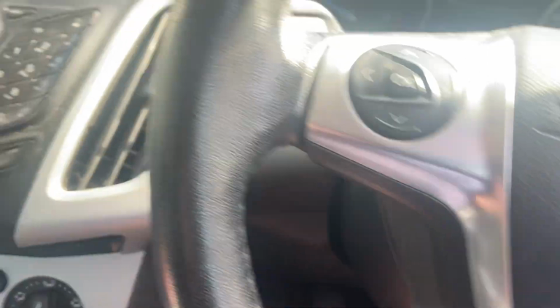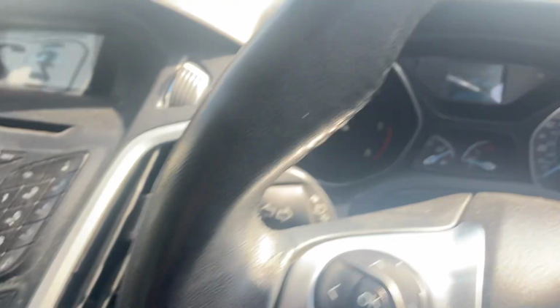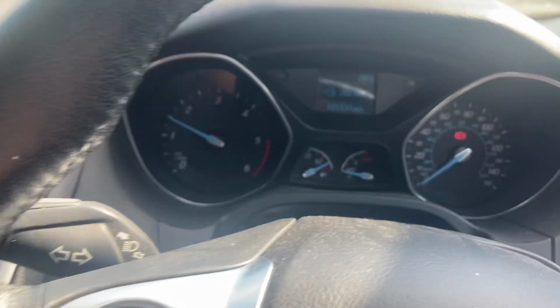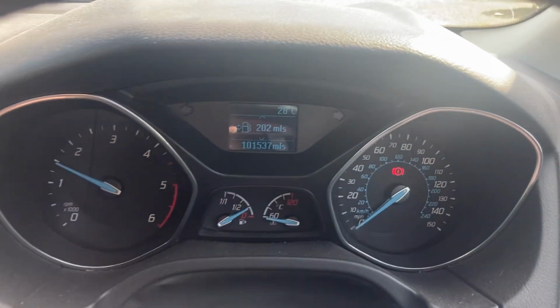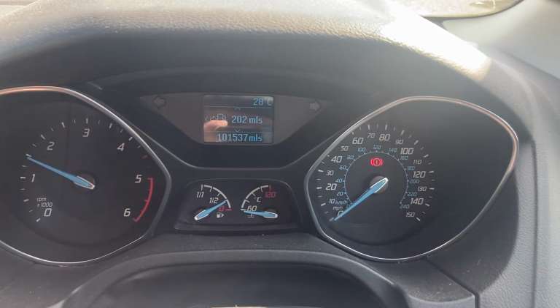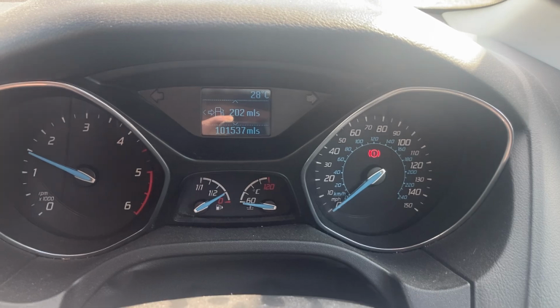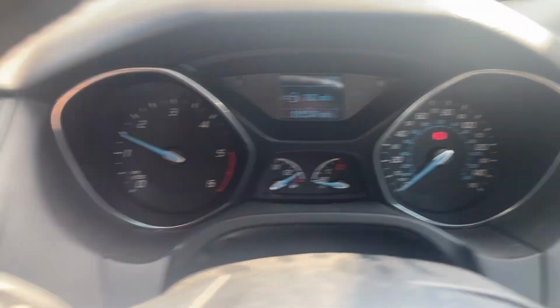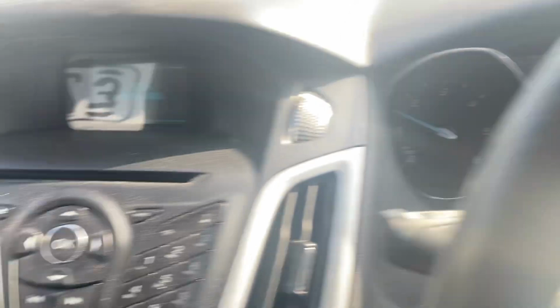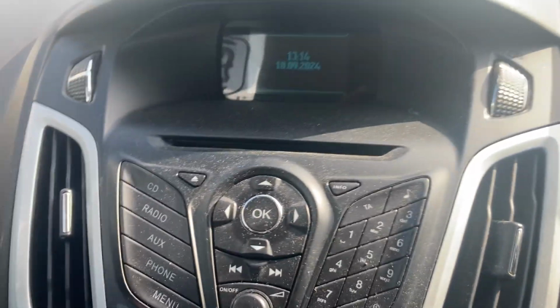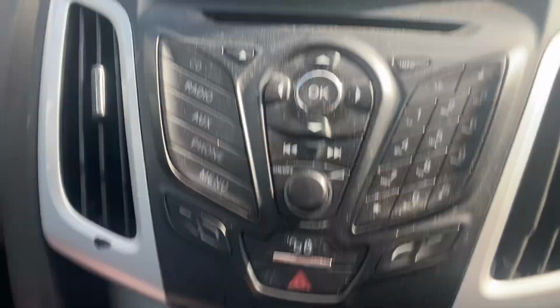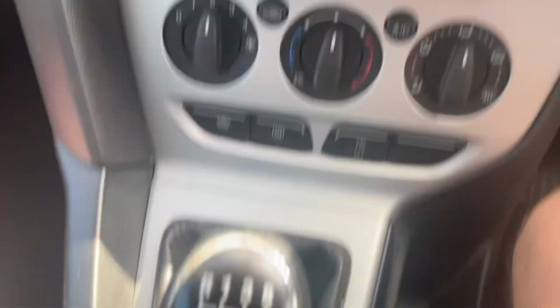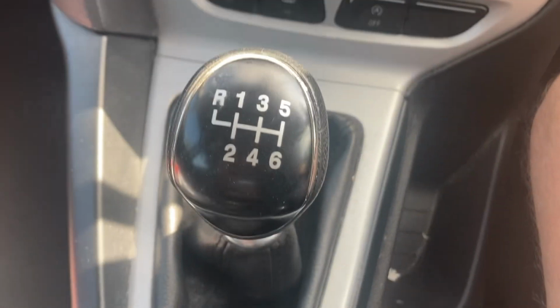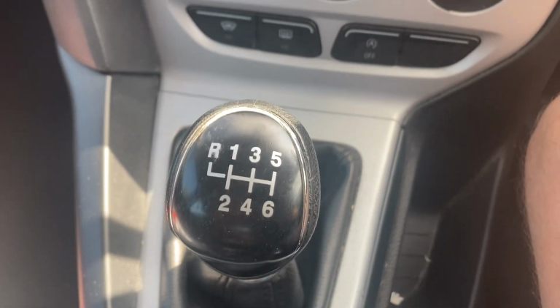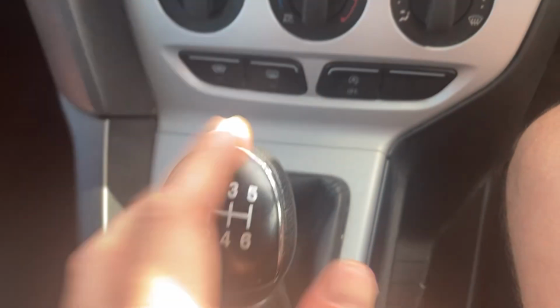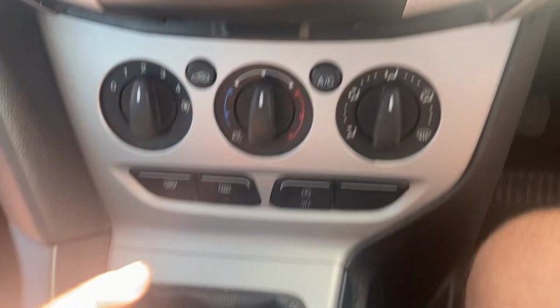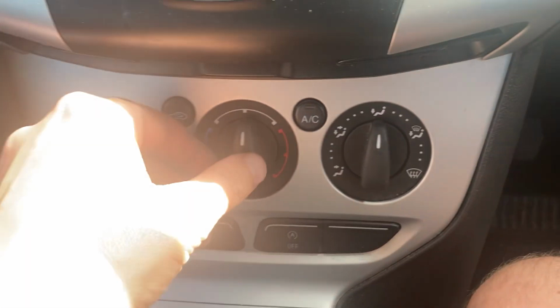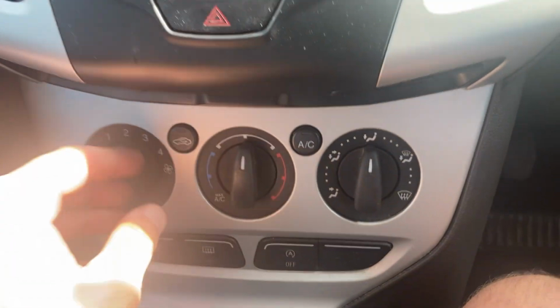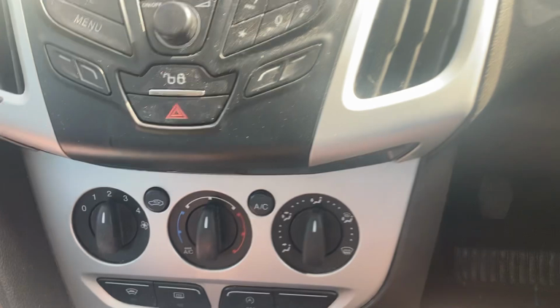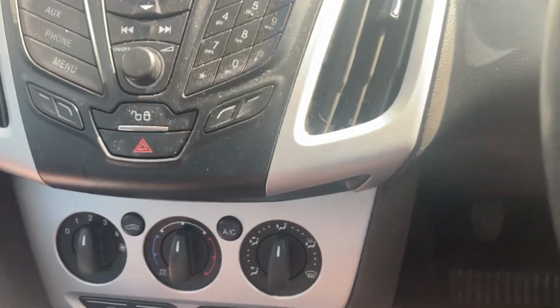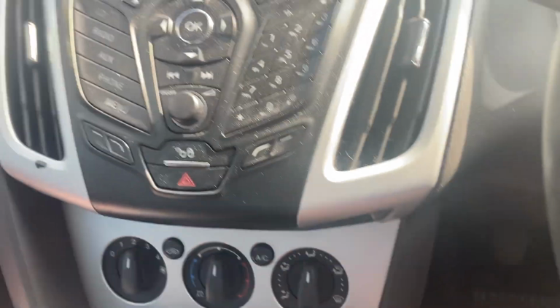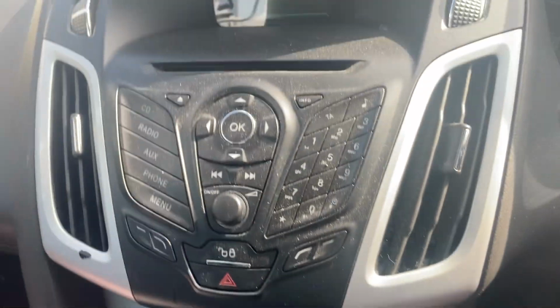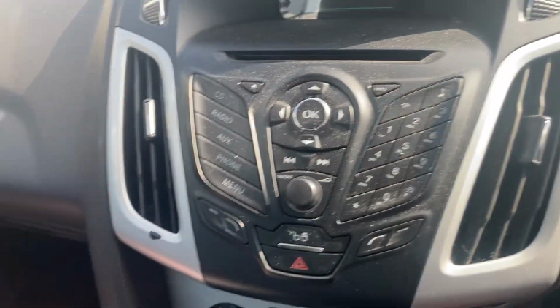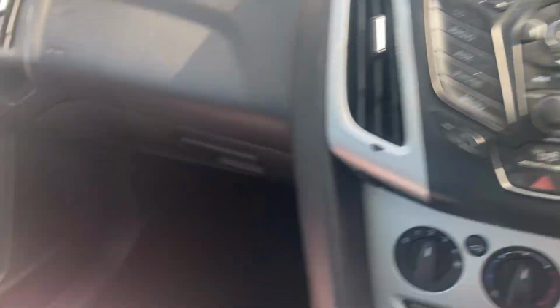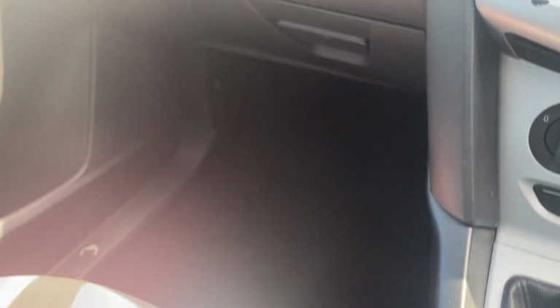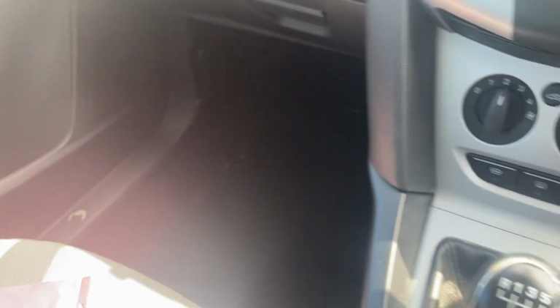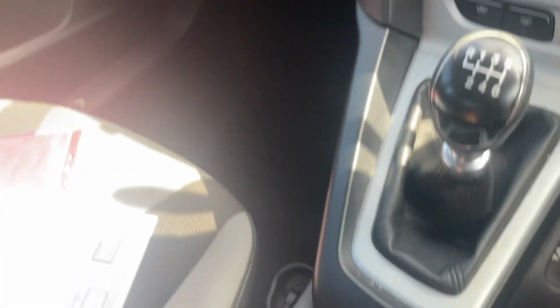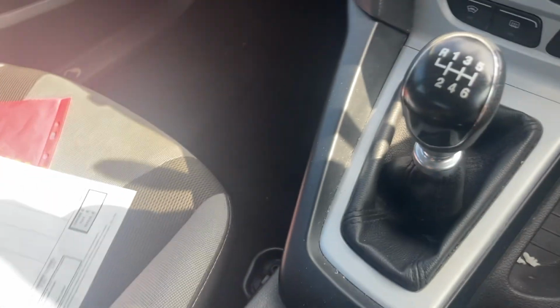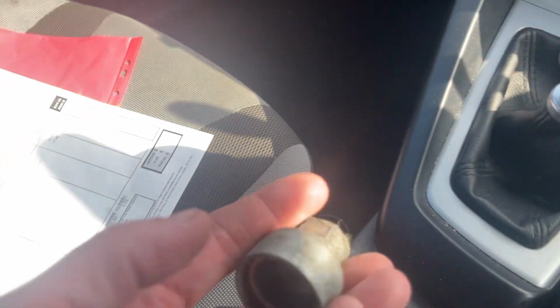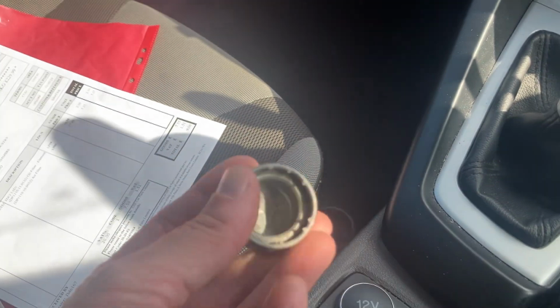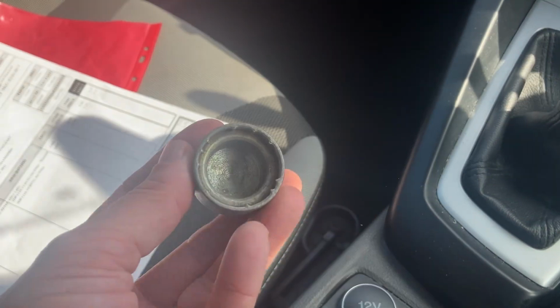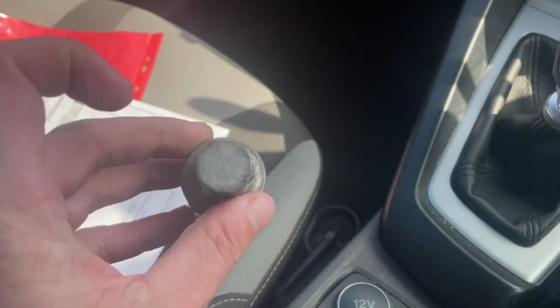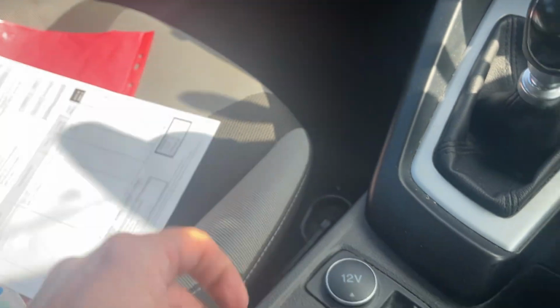It runs and drives absolutely fine, starts first time. It's a cheap motor. It is only a Euro 5, so it's not ULEZ compliant — just so everybody knows. All-important locking wheel nut is there.